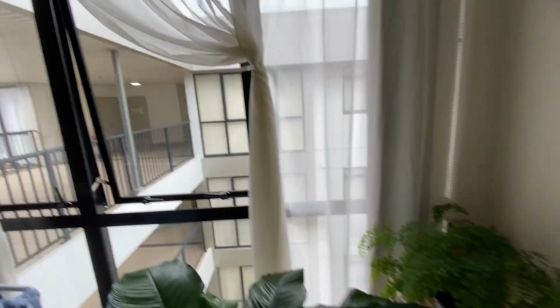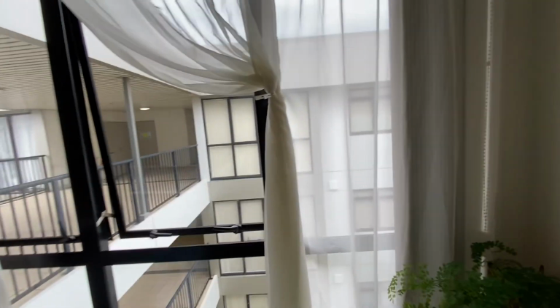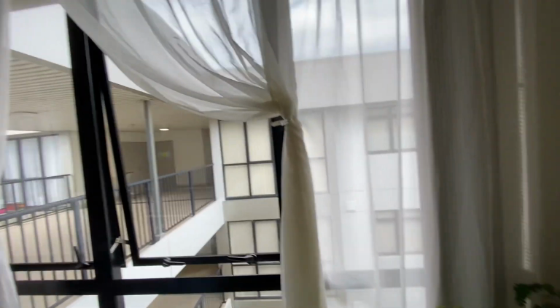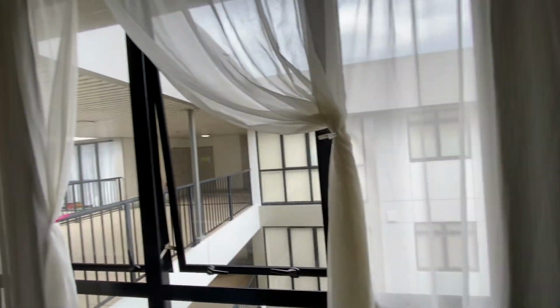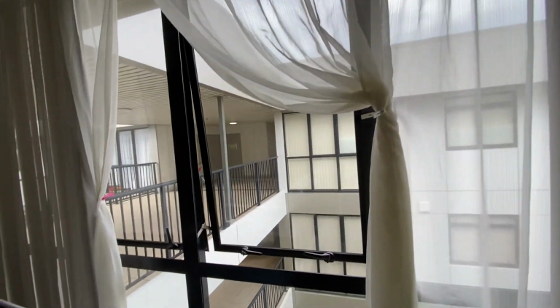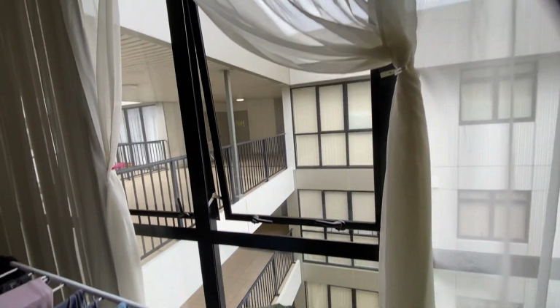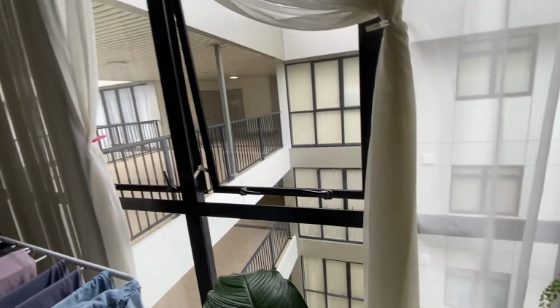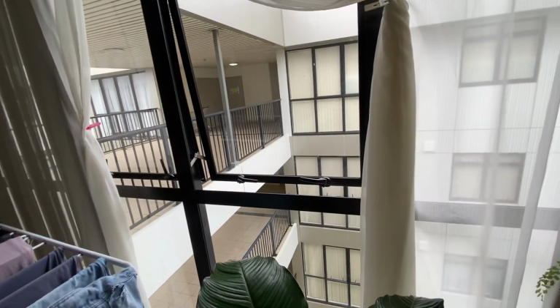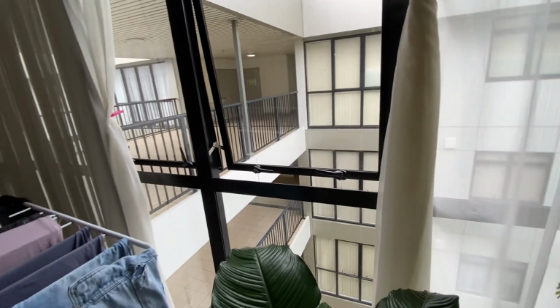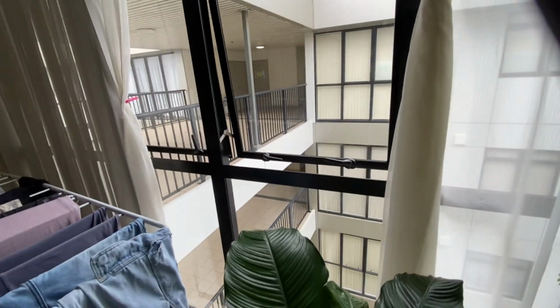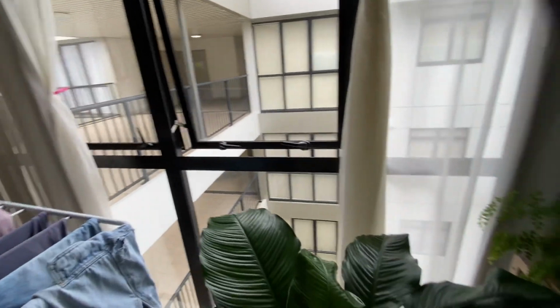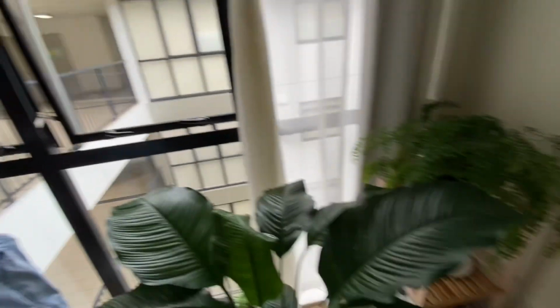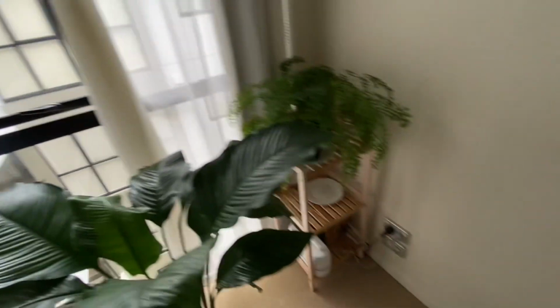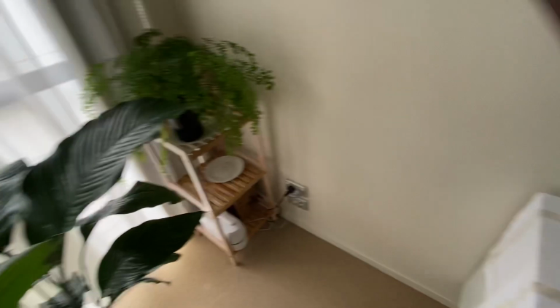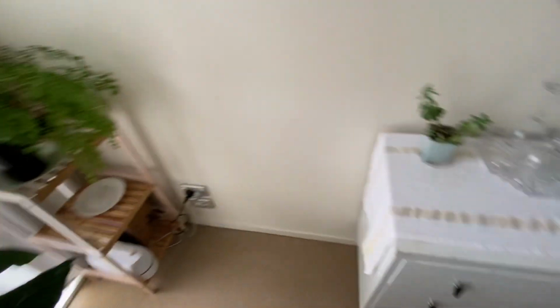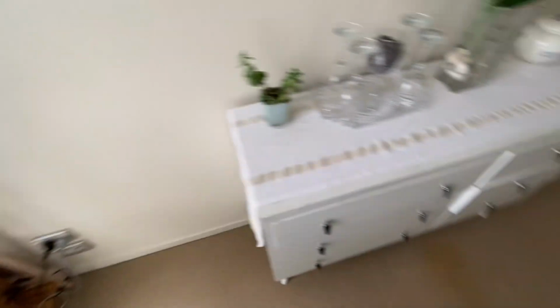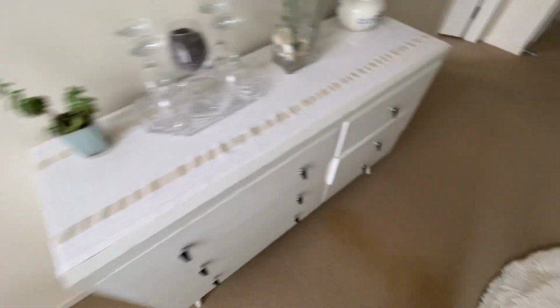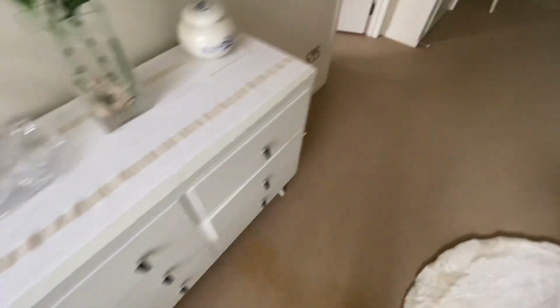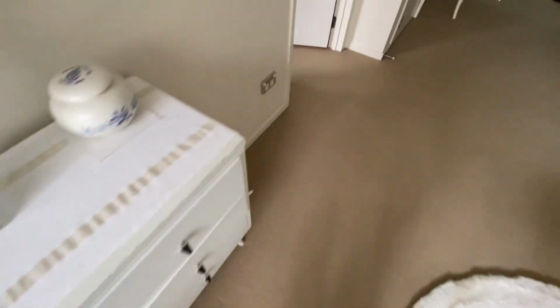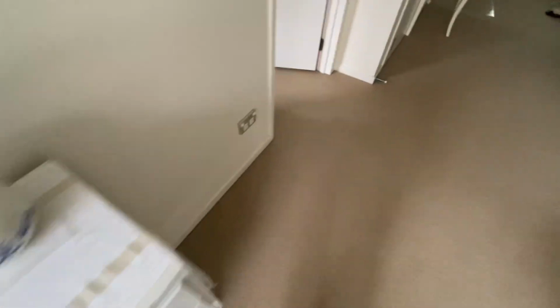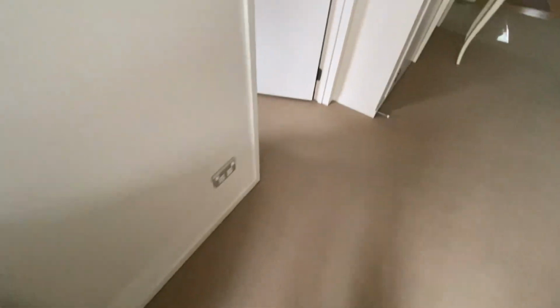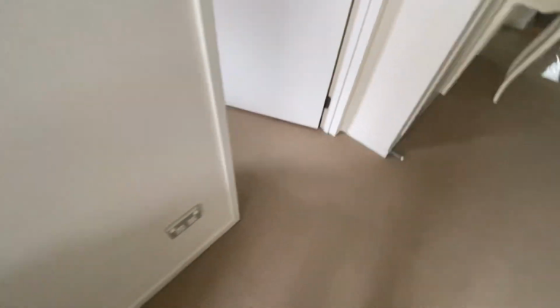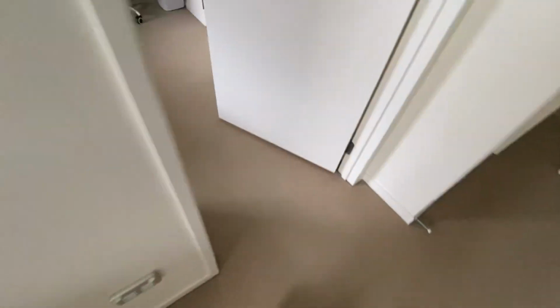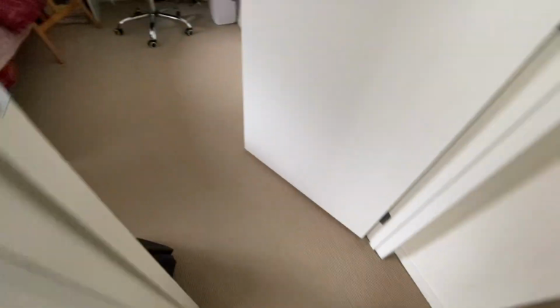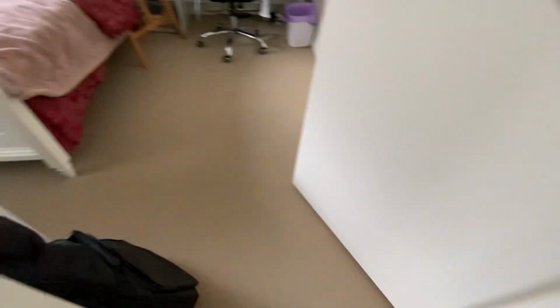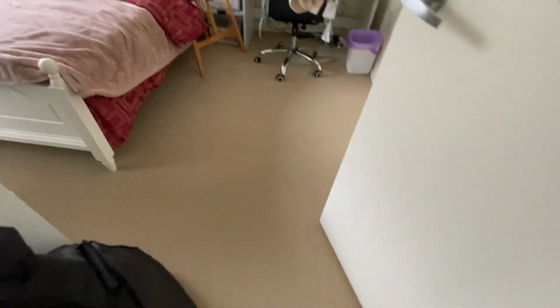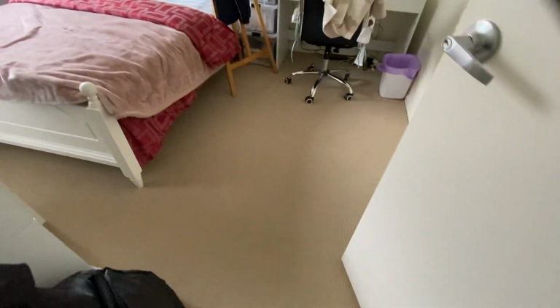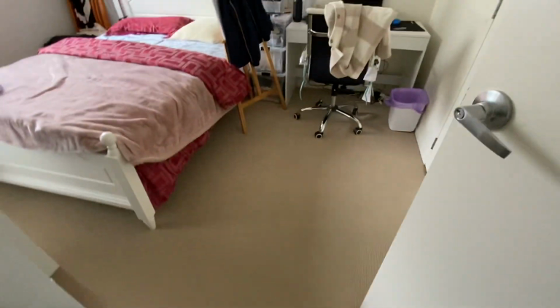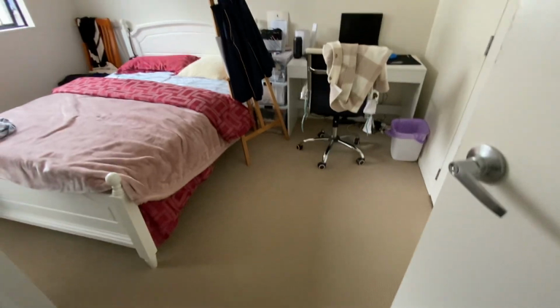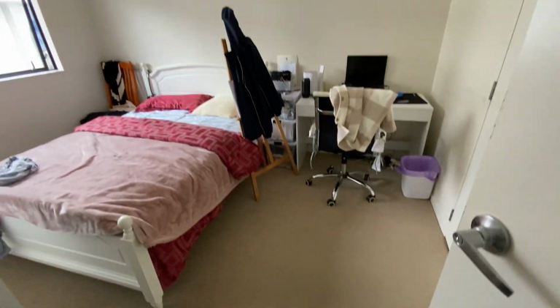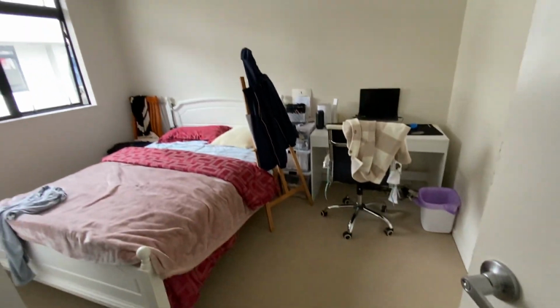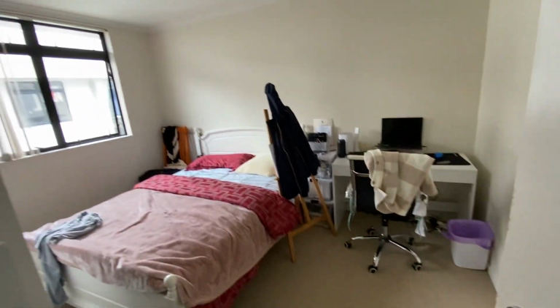The curtain is clean. No mold. And this is another bedroom.